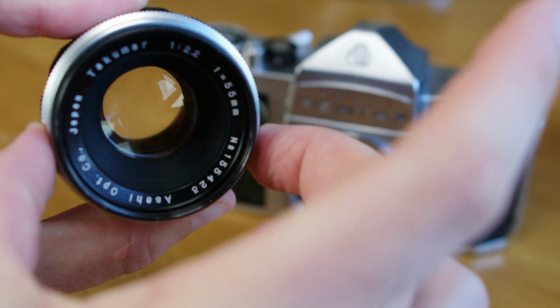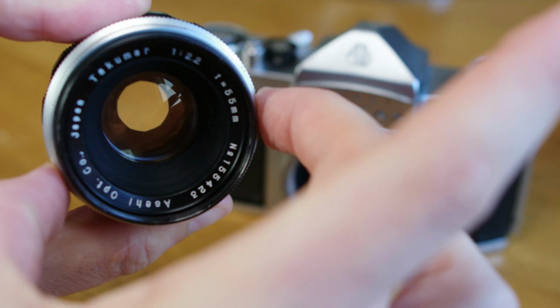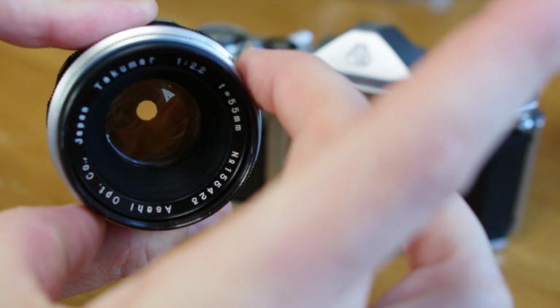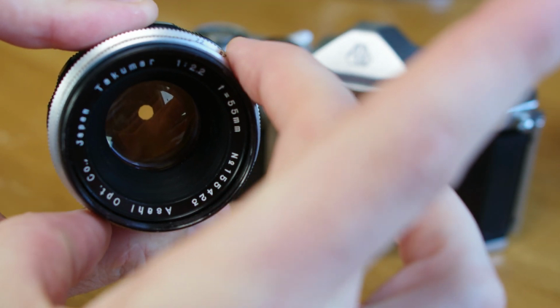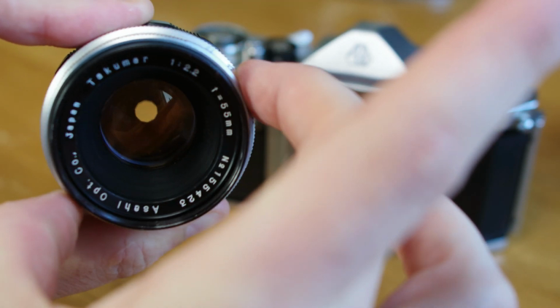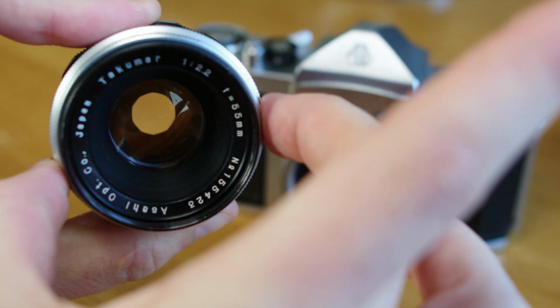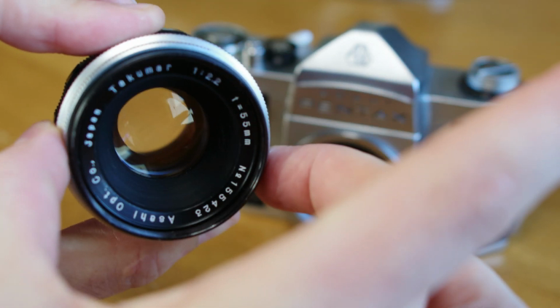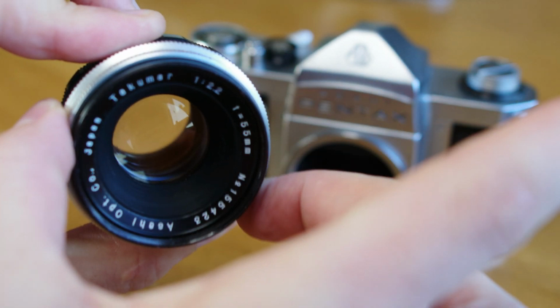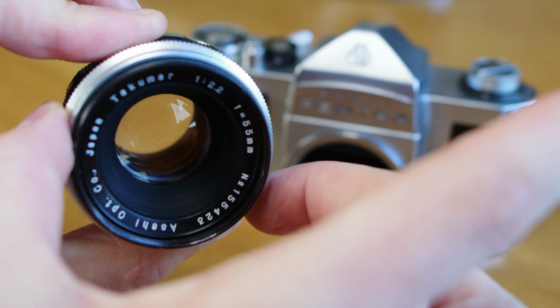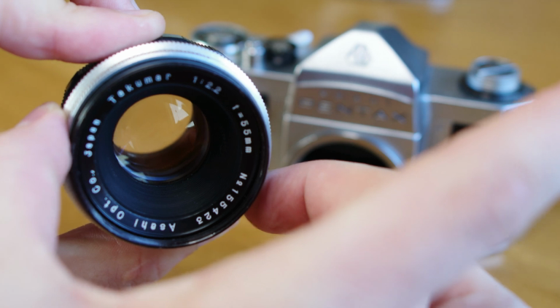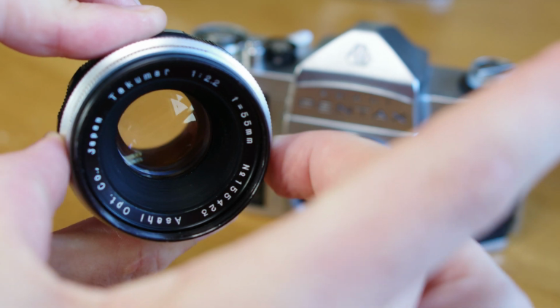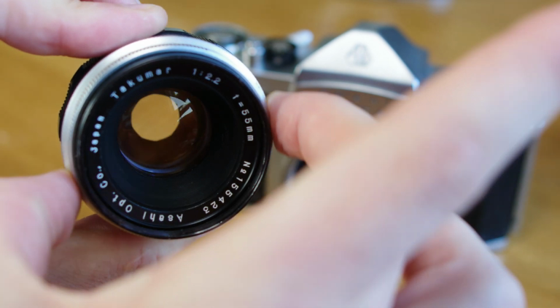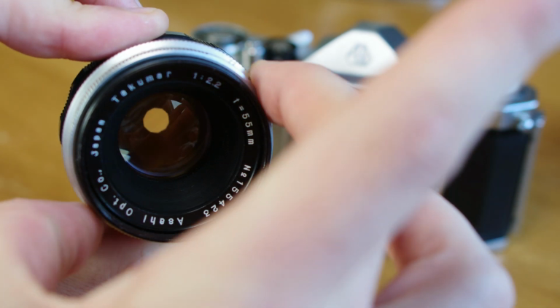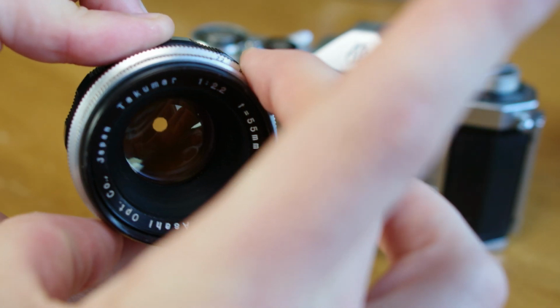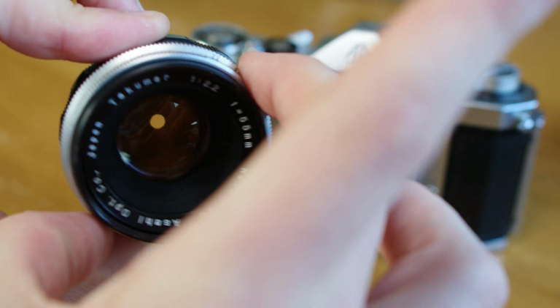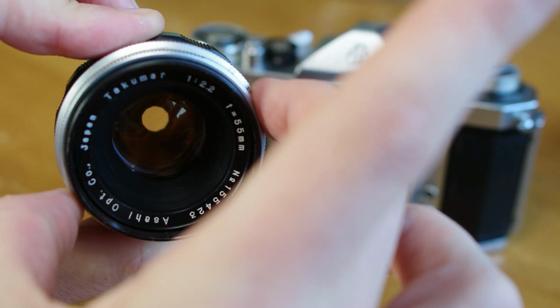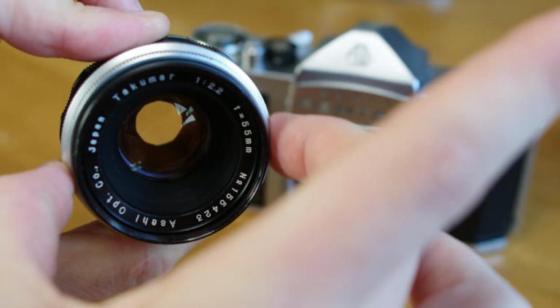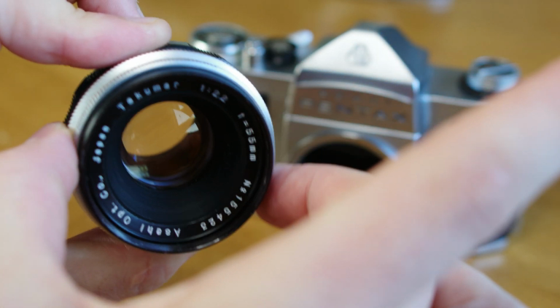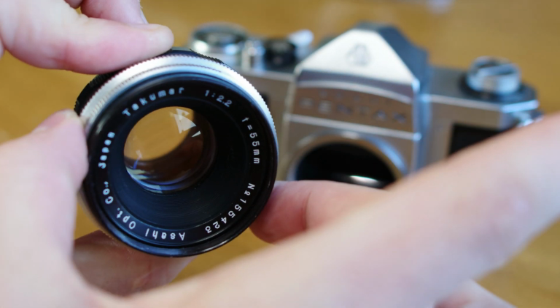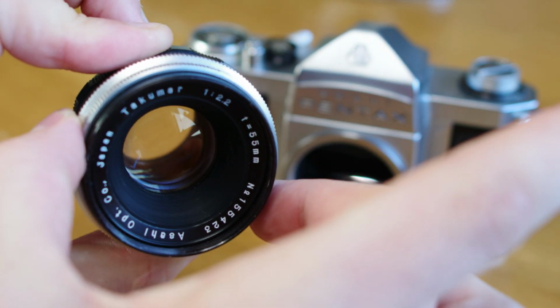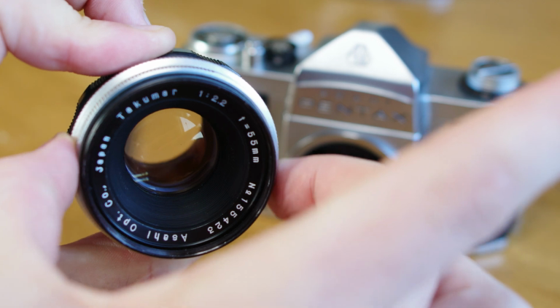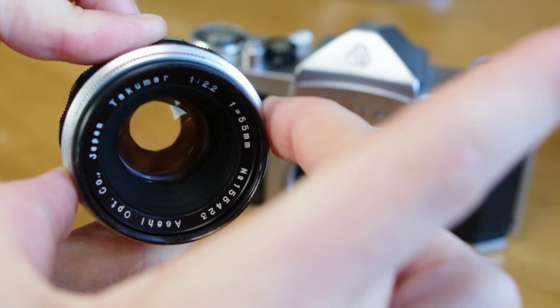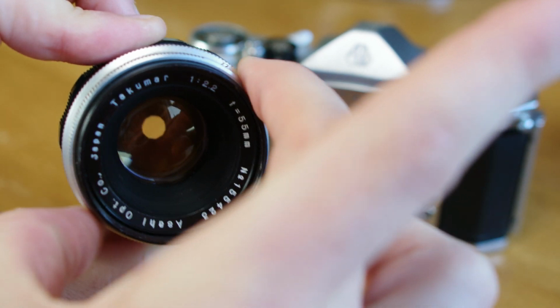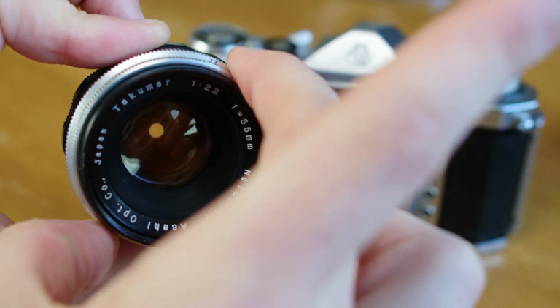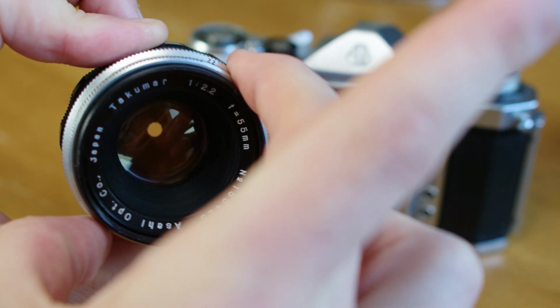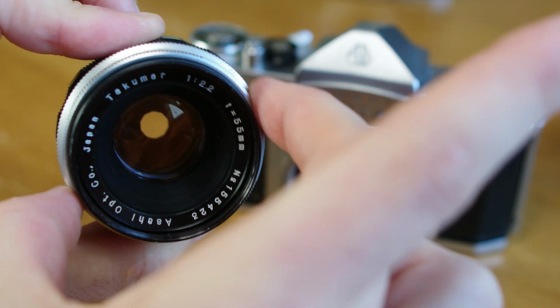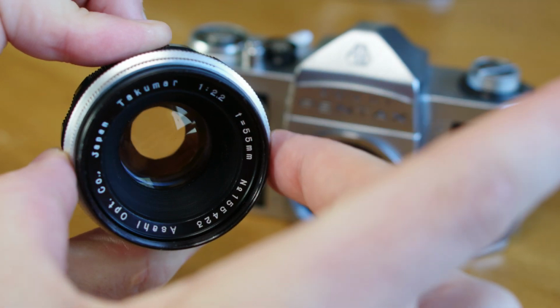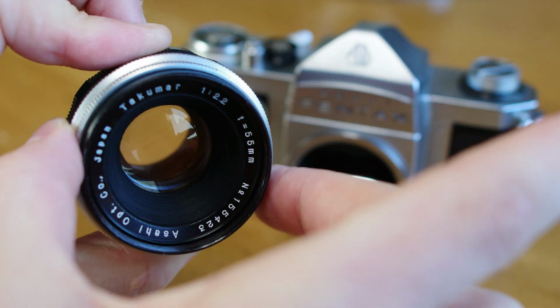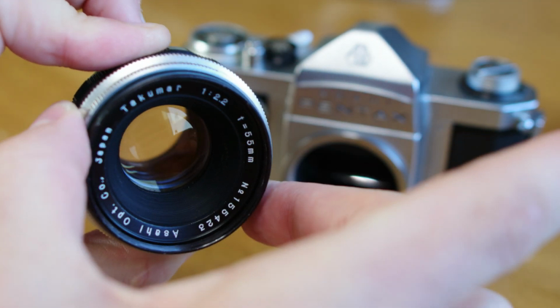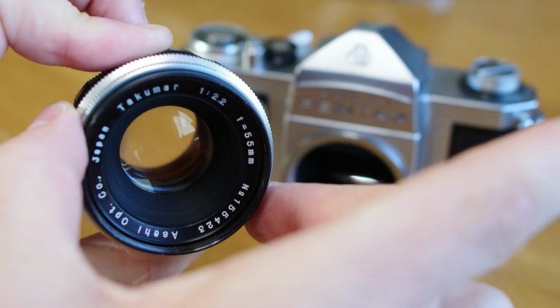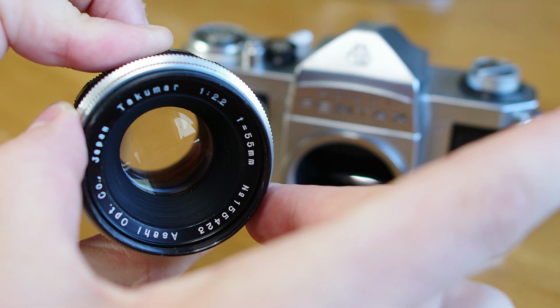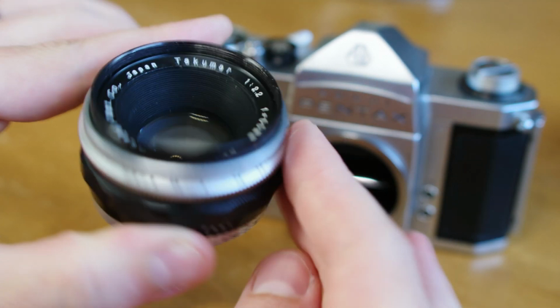But once focus was achieved, the photographer would manually preset the aperture down to achieve the proper depth of field before firing their shutter. Then, before focusing for their next shot, the aperture would need to be manually opened again.